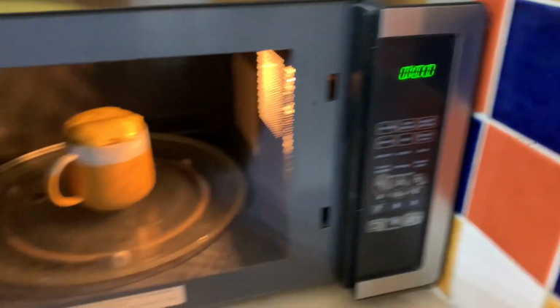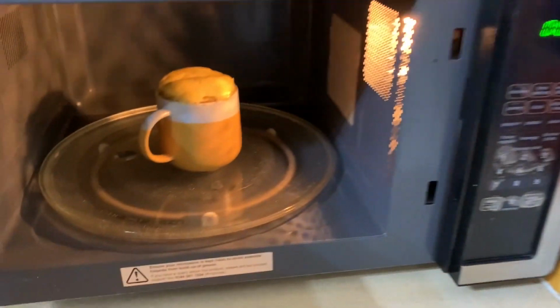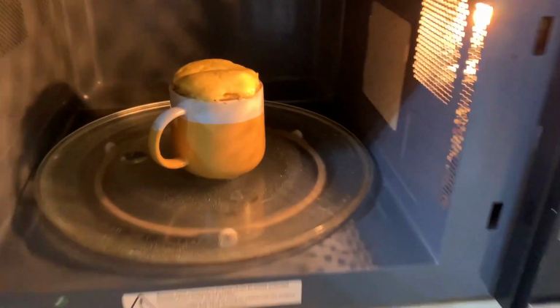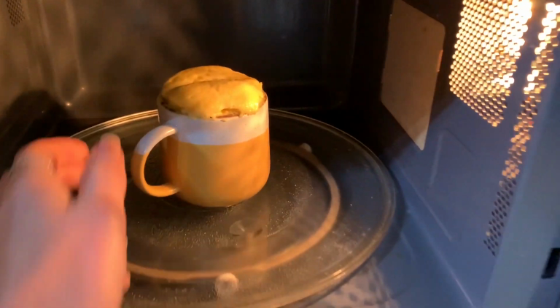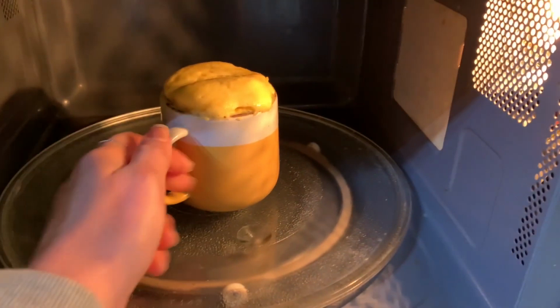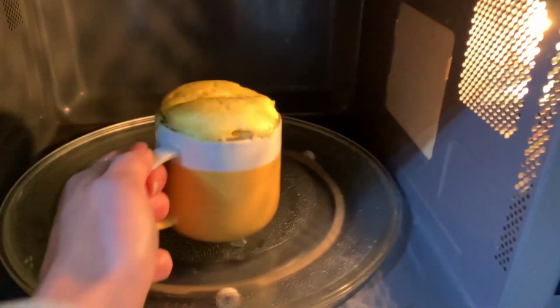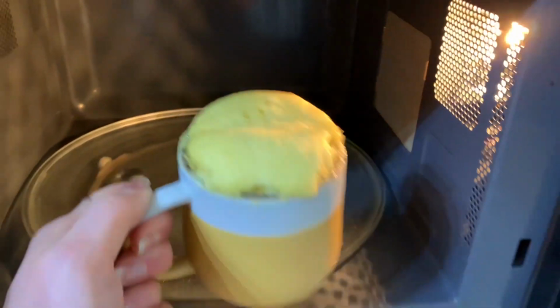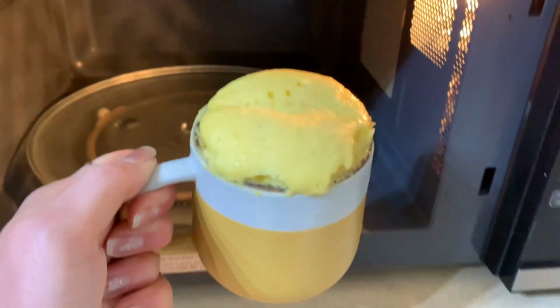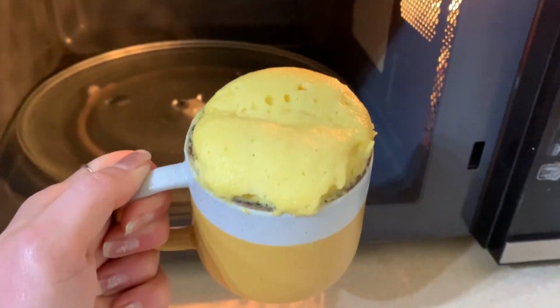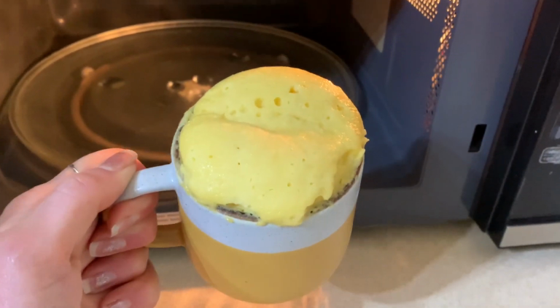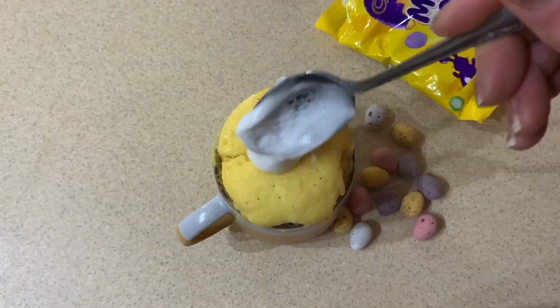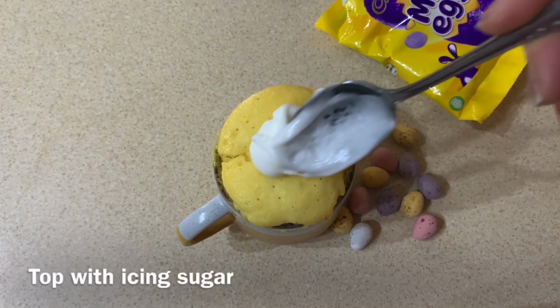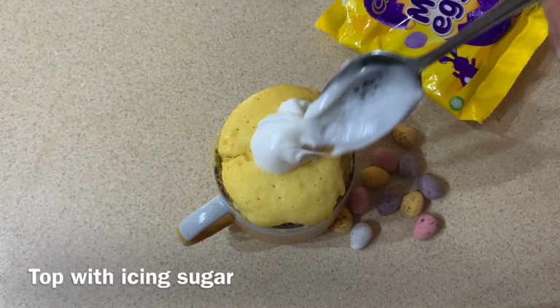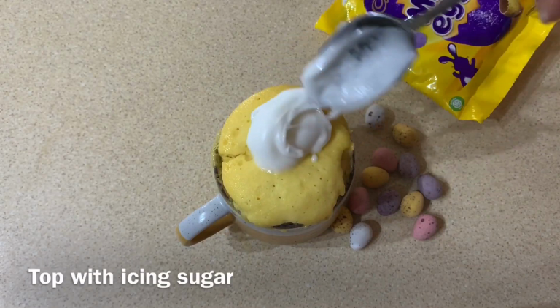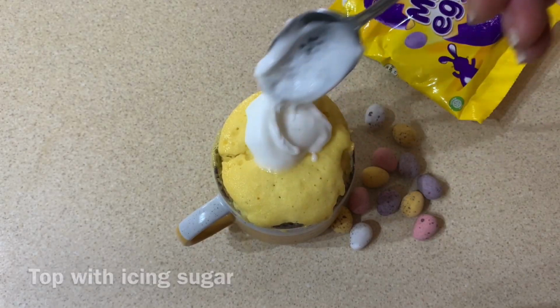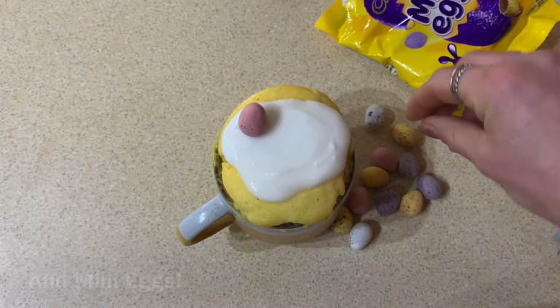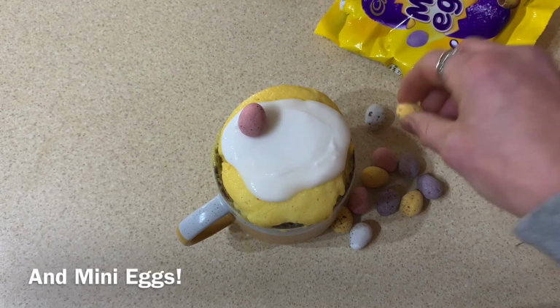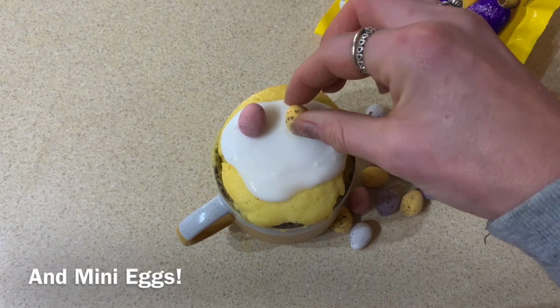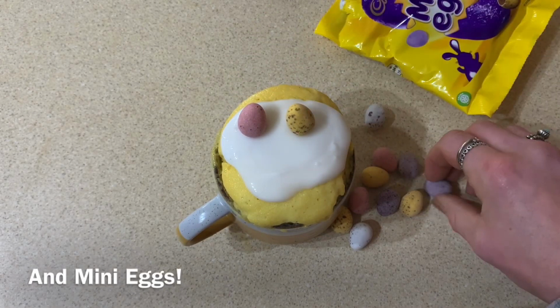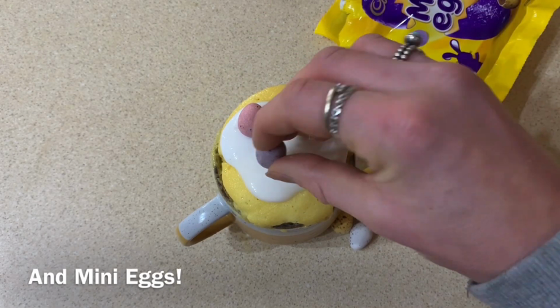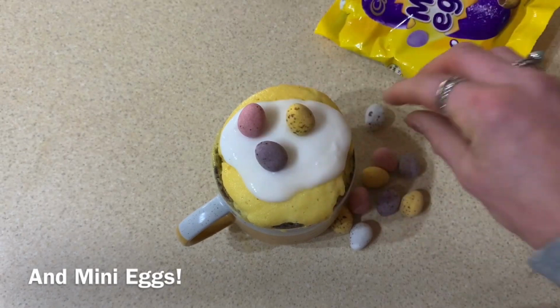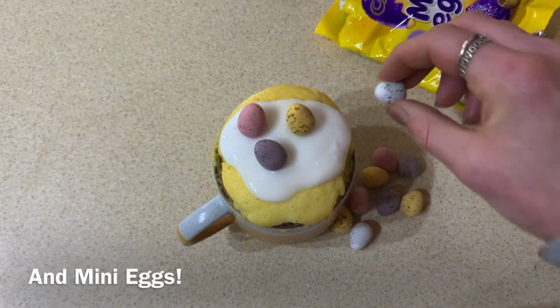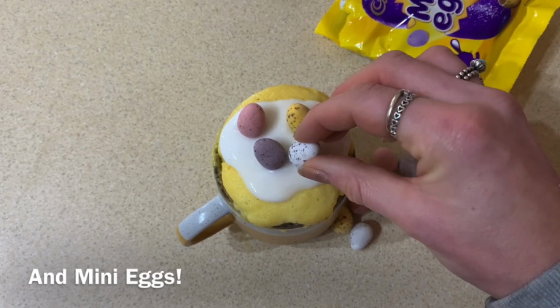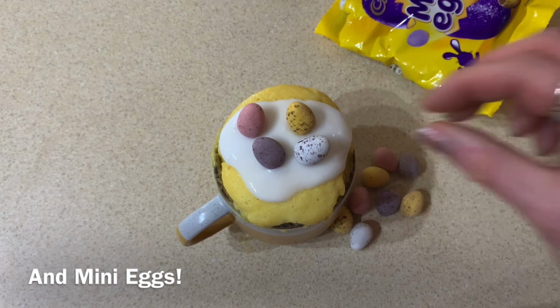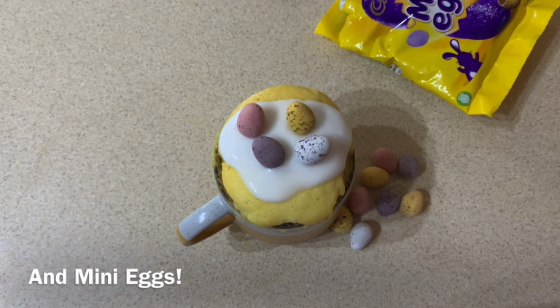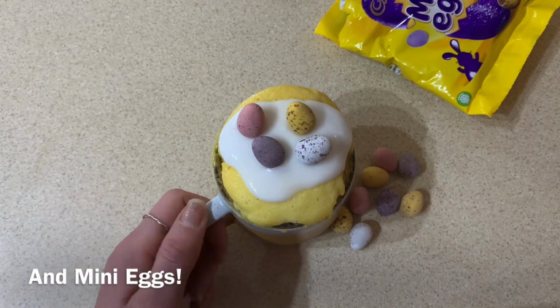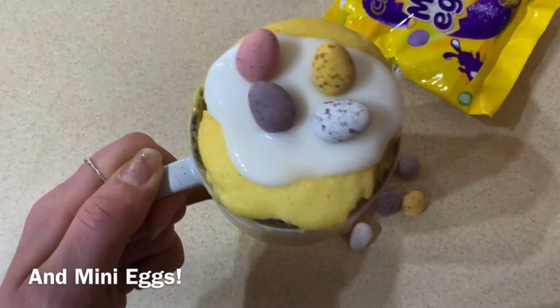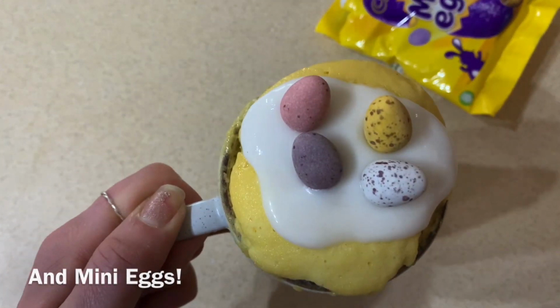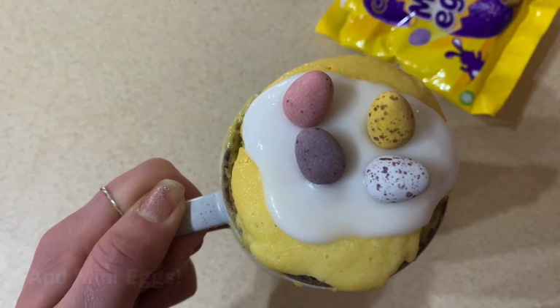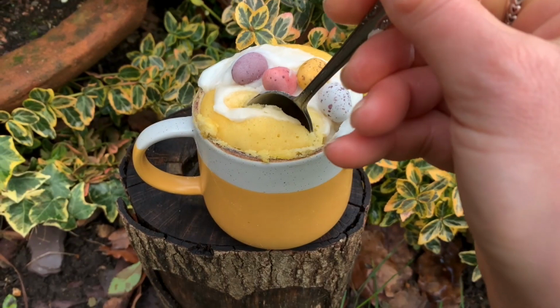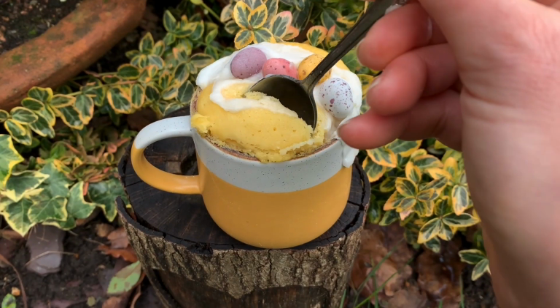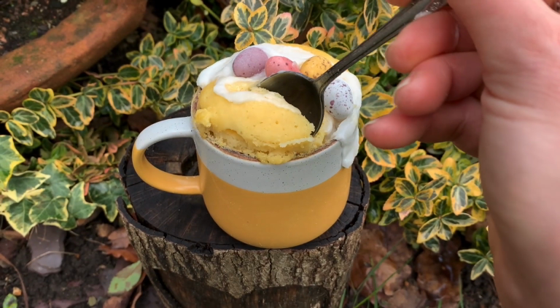Then after a minute, open it up and there you have it — soft and fluffy cake. Put some icing sugar on top and of course plenty of mini eggs, and there you have it. Tuck in.